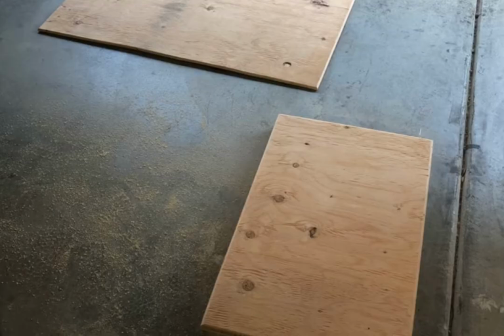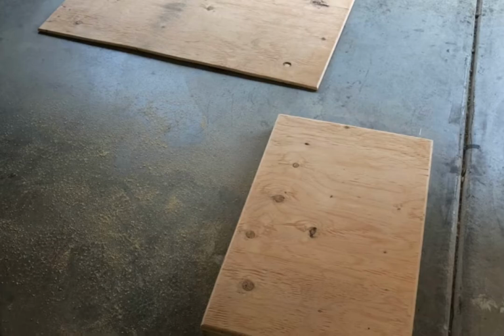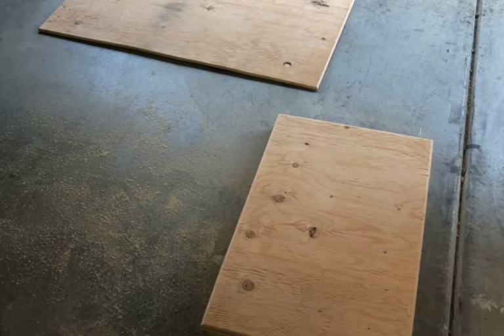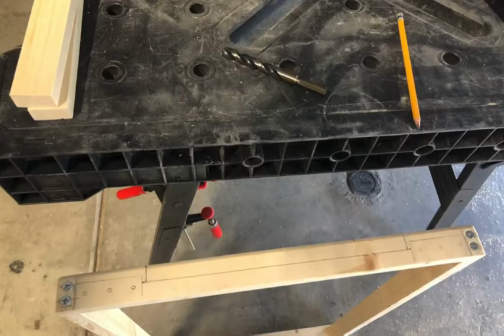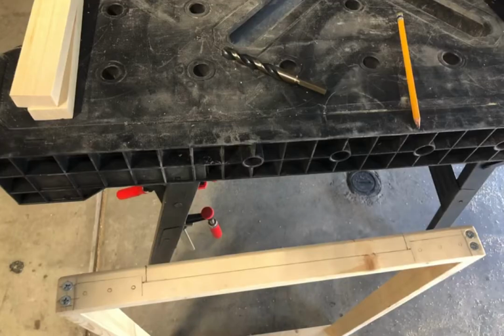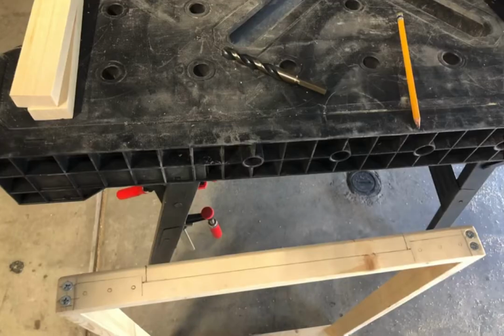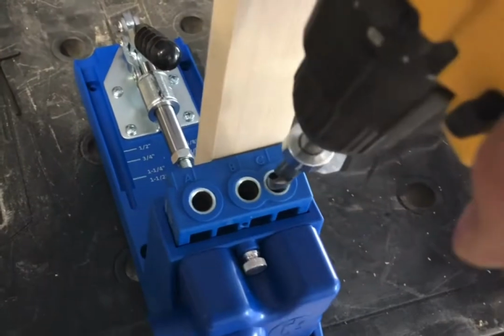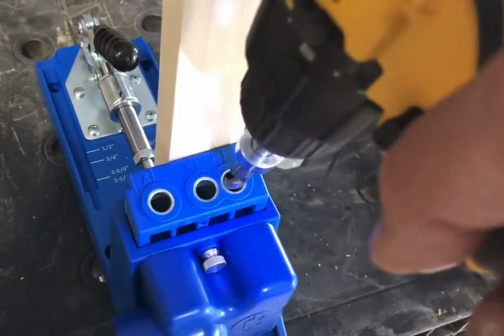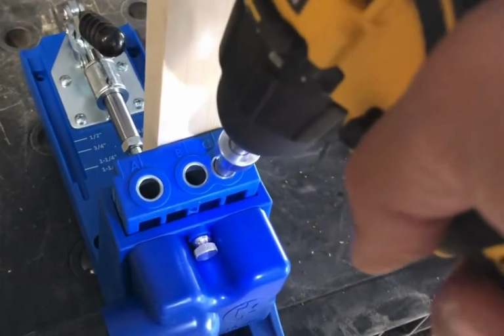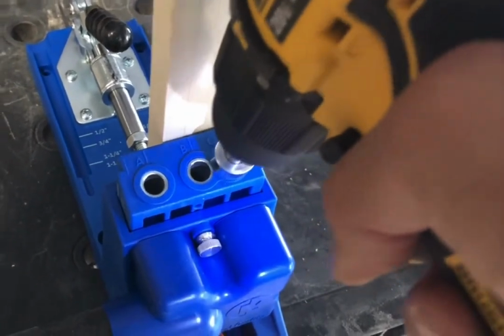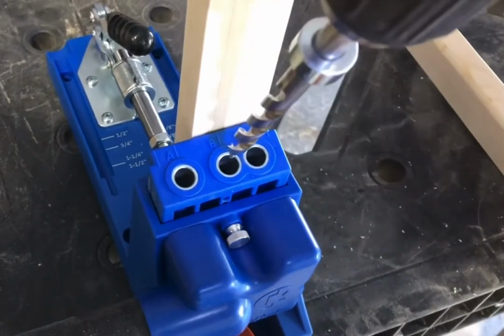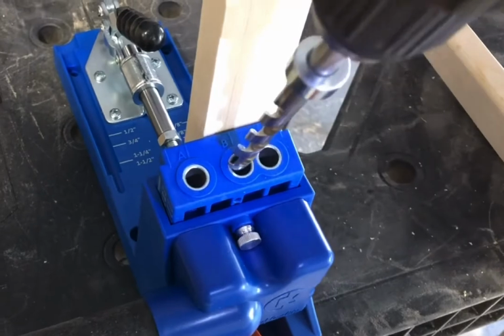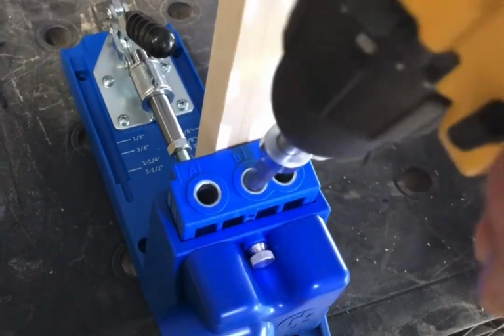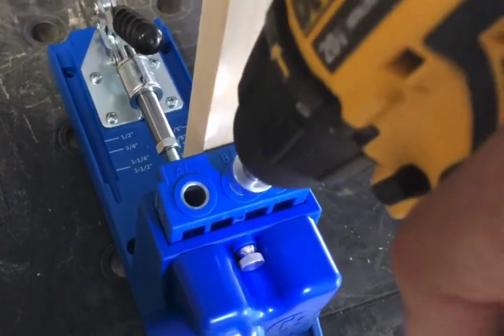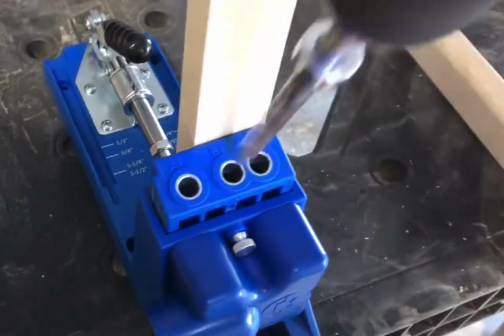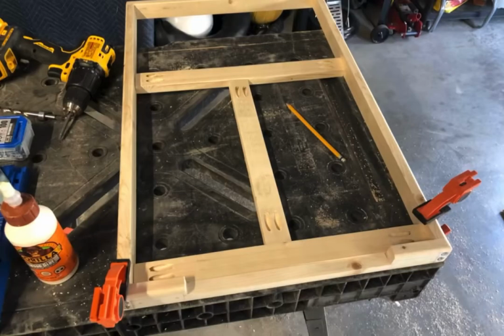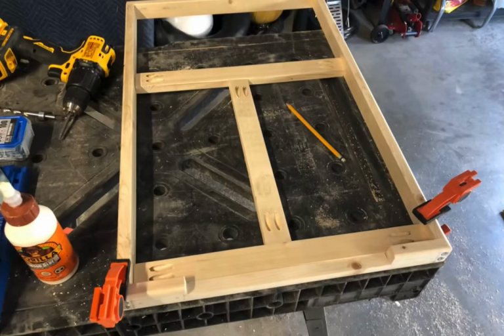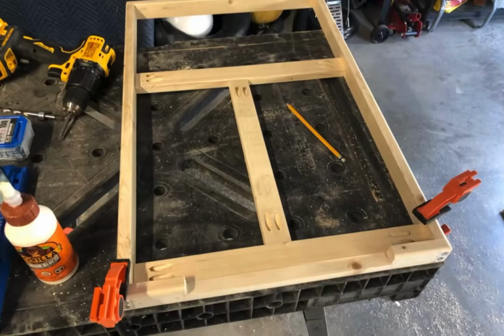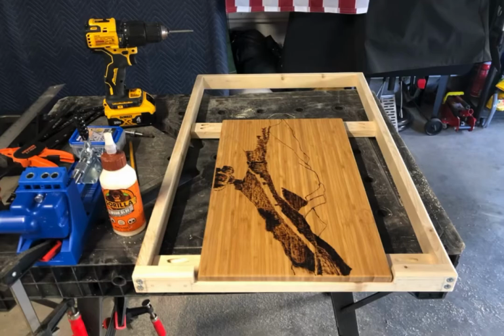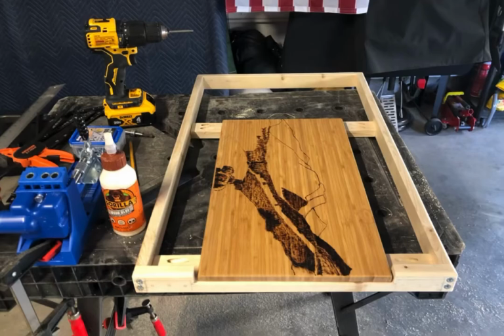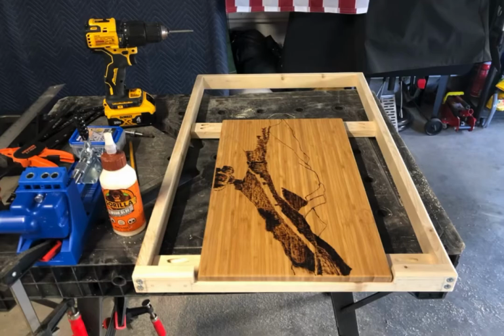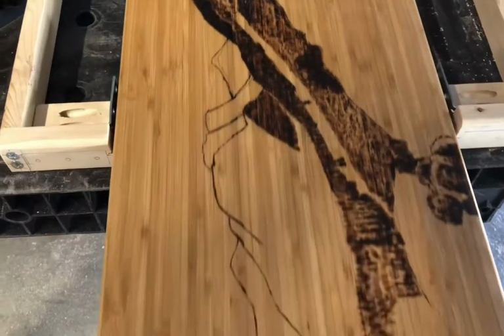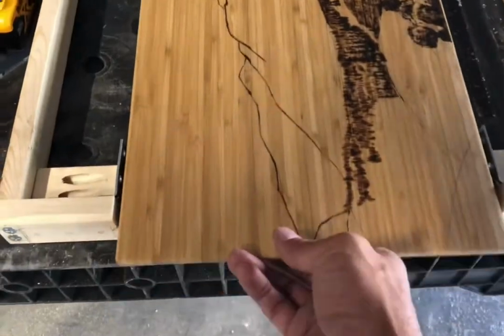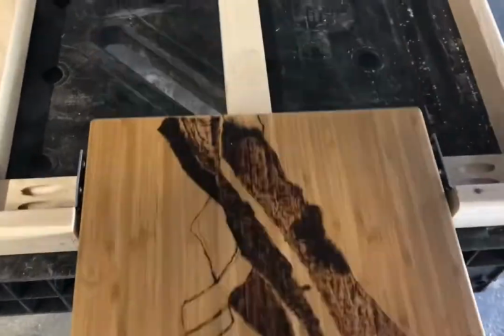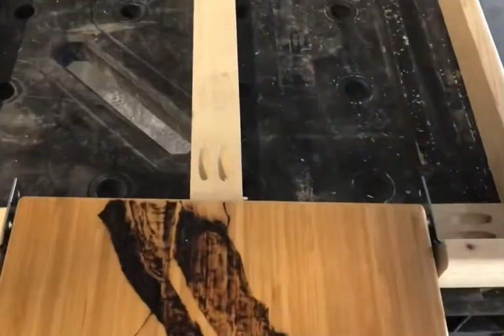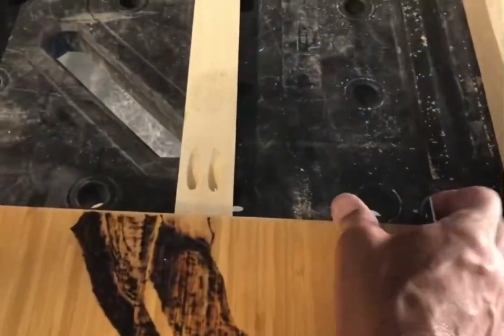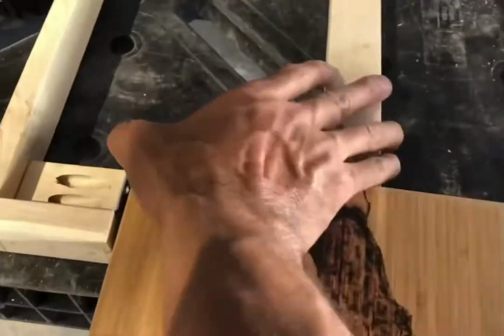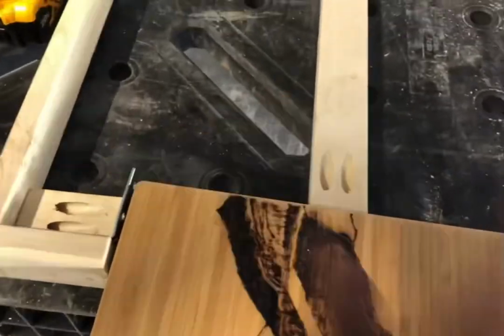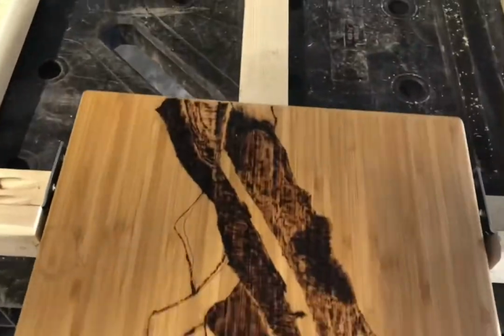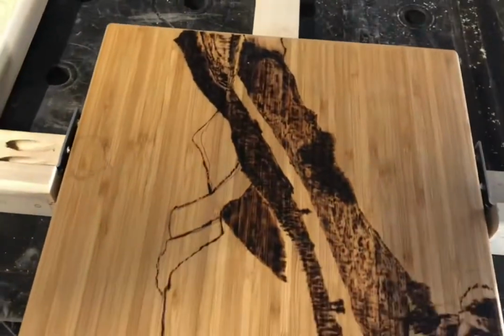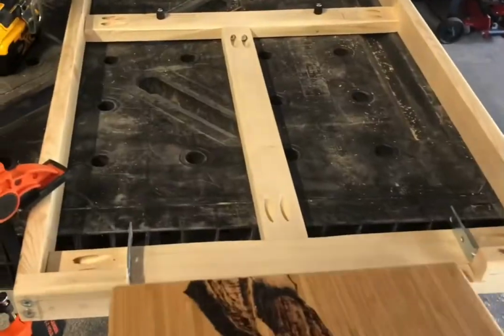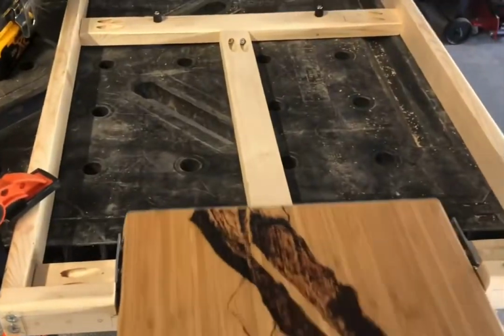I built up a frame for the fridge slide to sit on top of so that I could add a tilt feature to it, joining the frame with pocket holes. I also decided to throw in a cutting board in between.